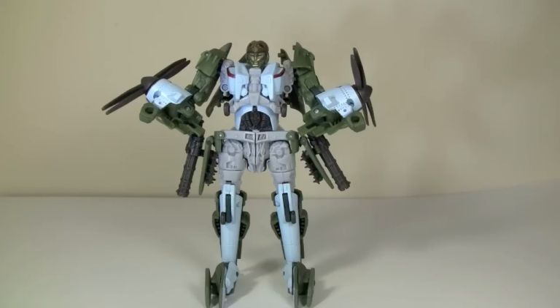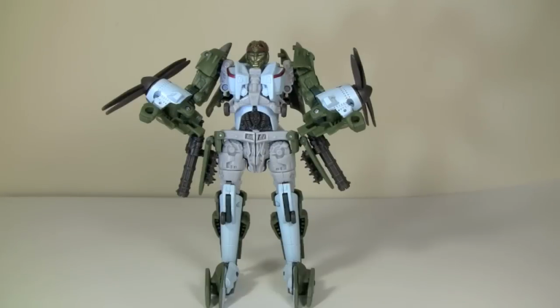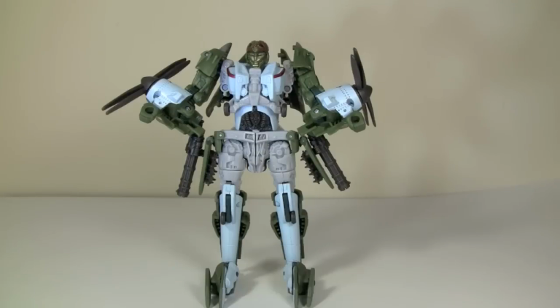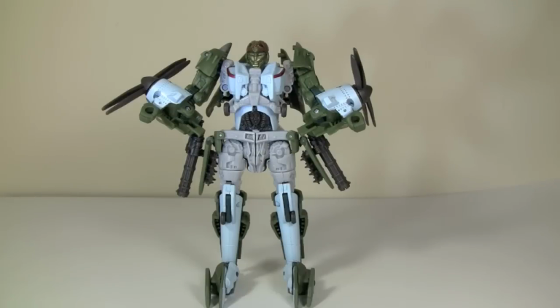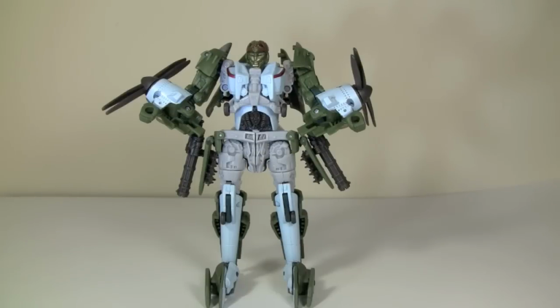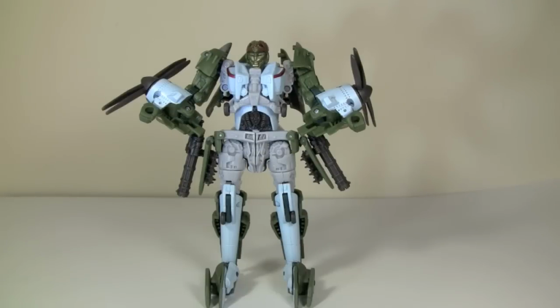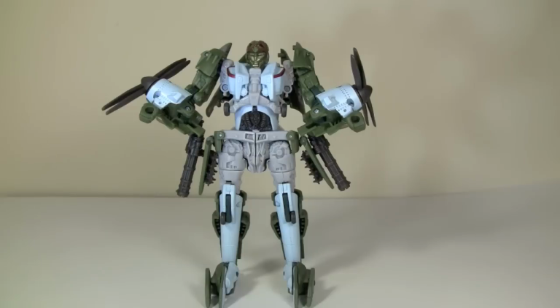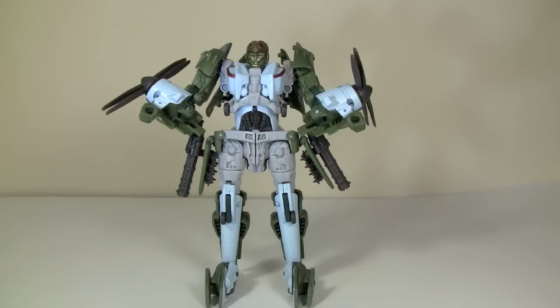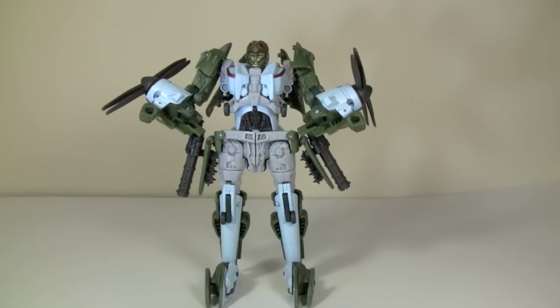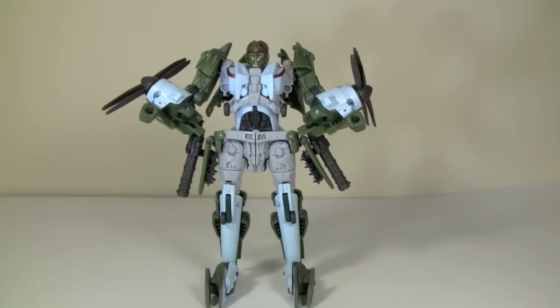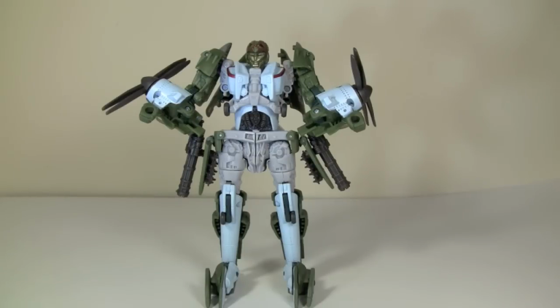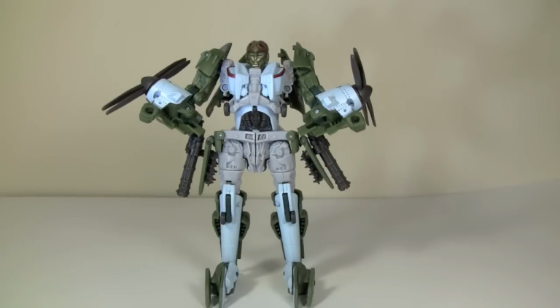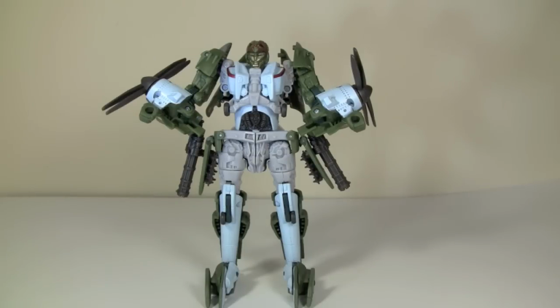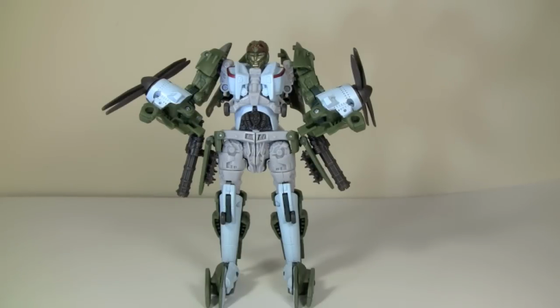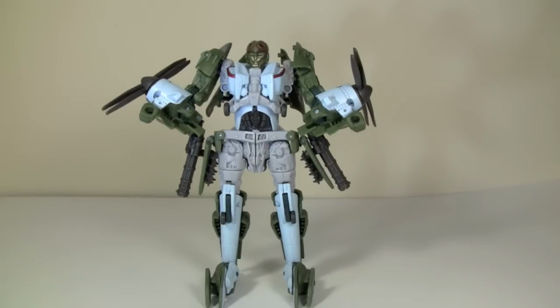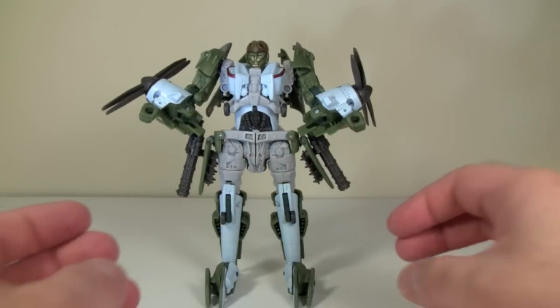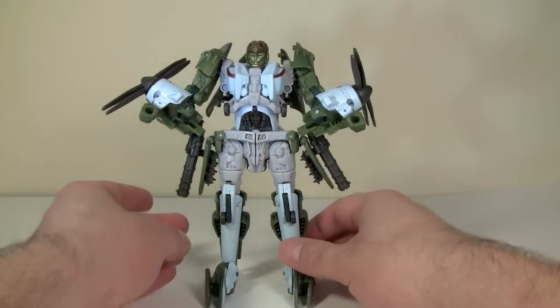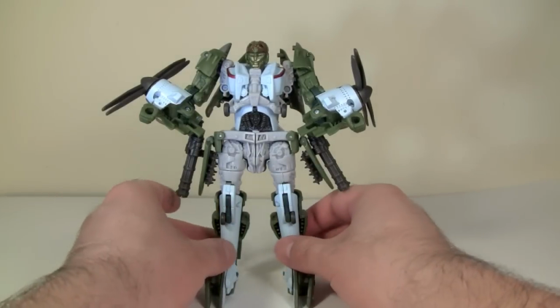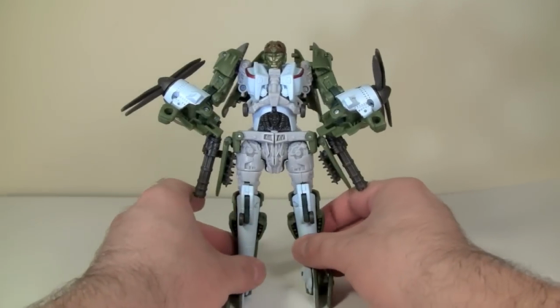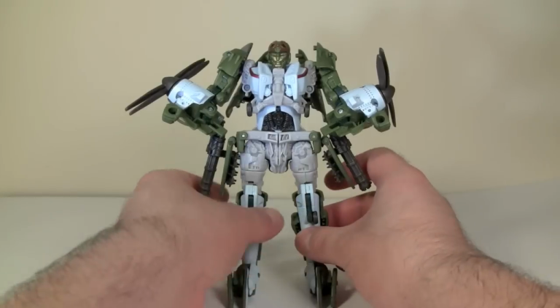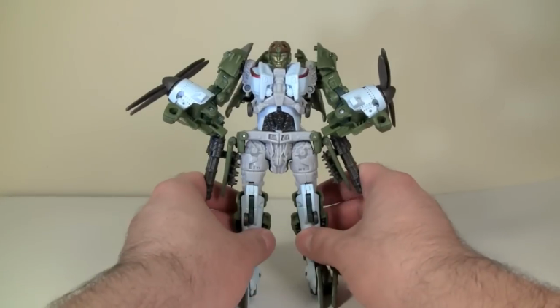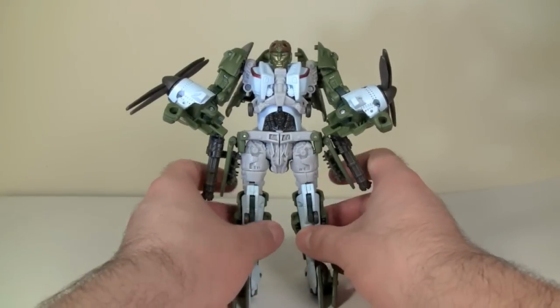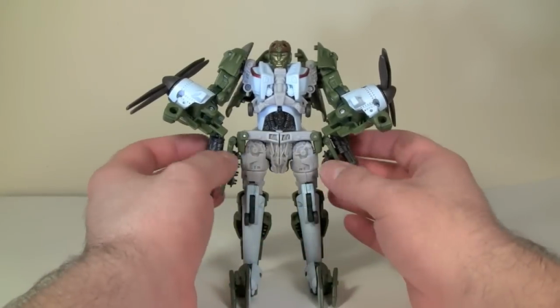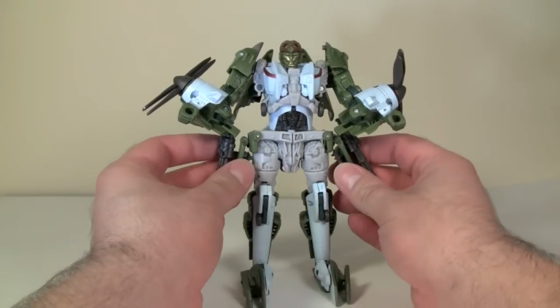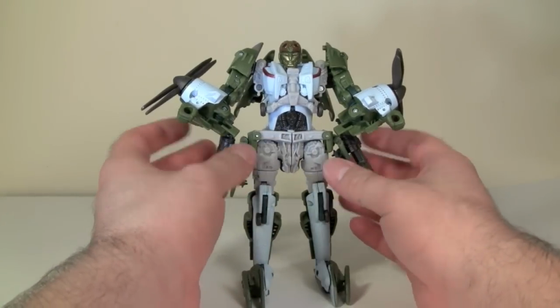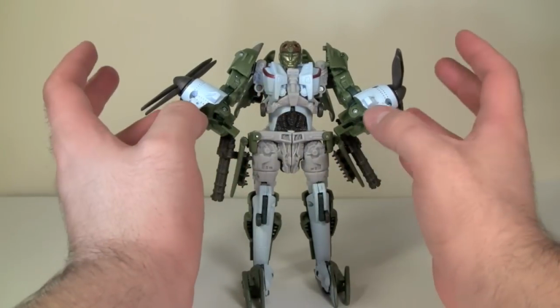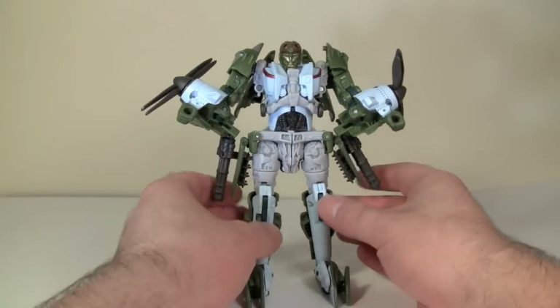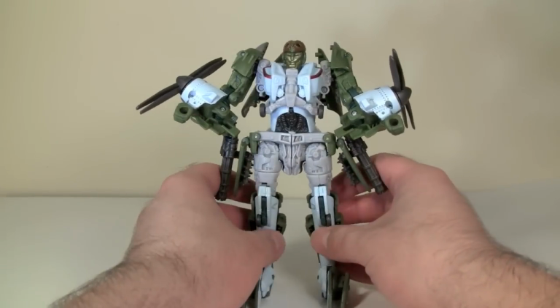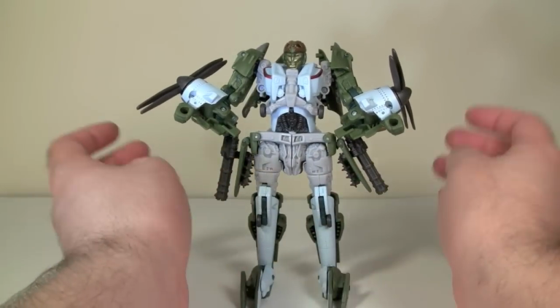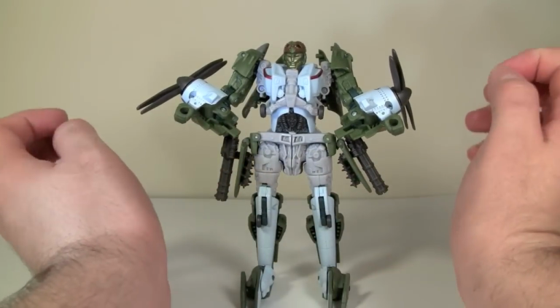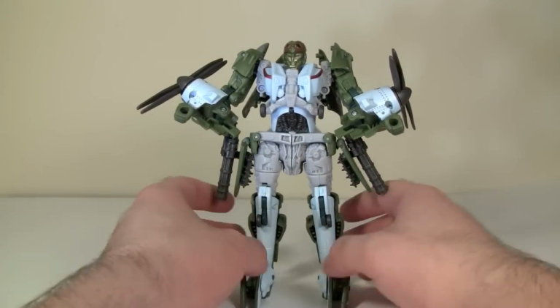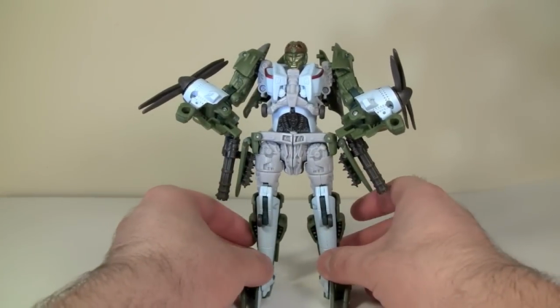Hey gang, Spada here, and today we are taking a look at Transformers Hunt for the Decepticons Voyager Class Highbrow. Highbrow is the latest in the Hunt for the Decepticons Voyager Class series, and I have to say I am very impressed with this figure.